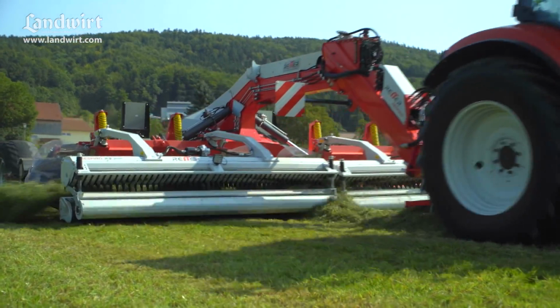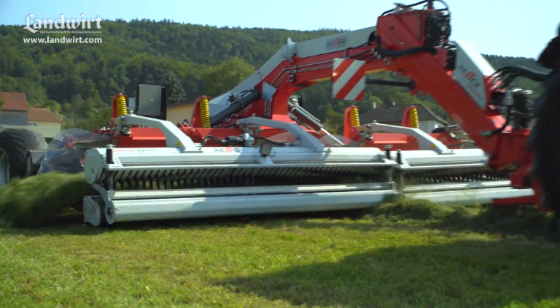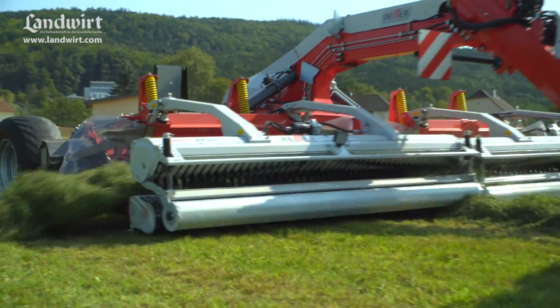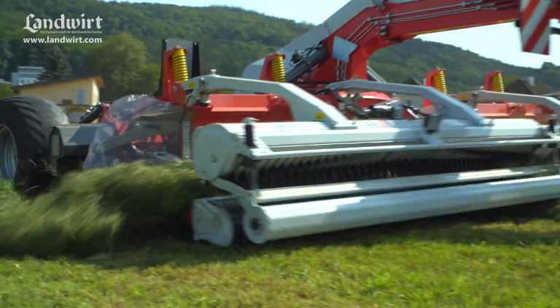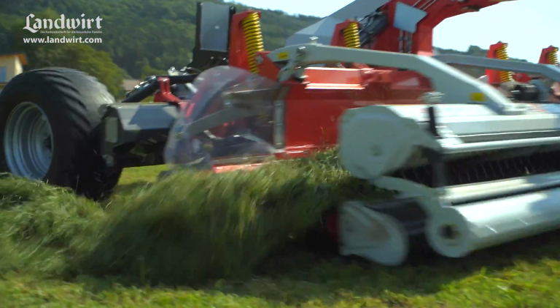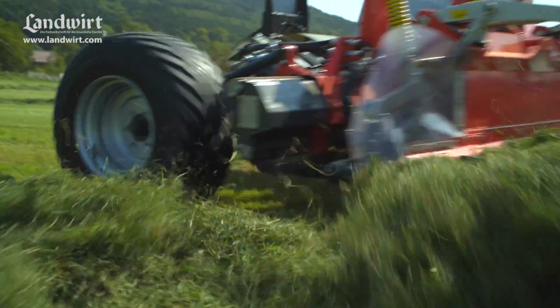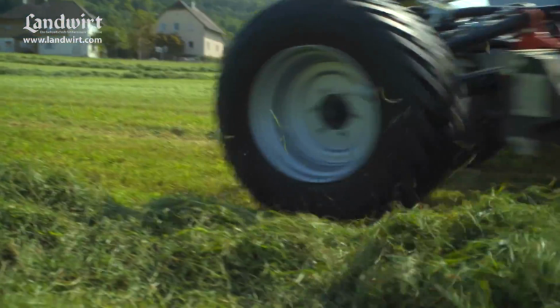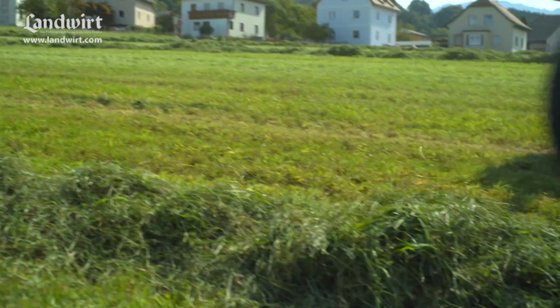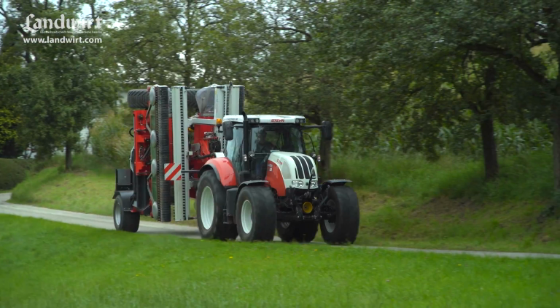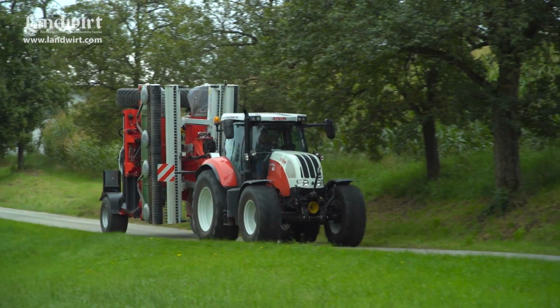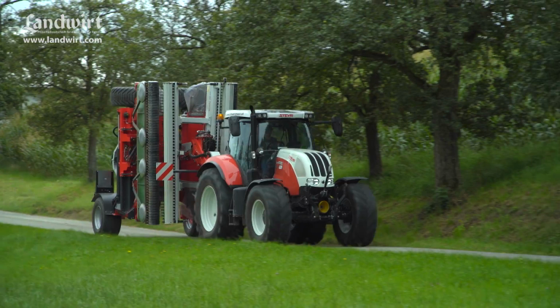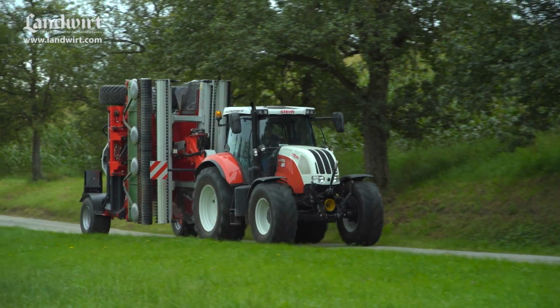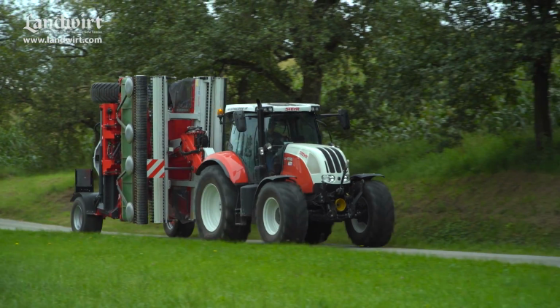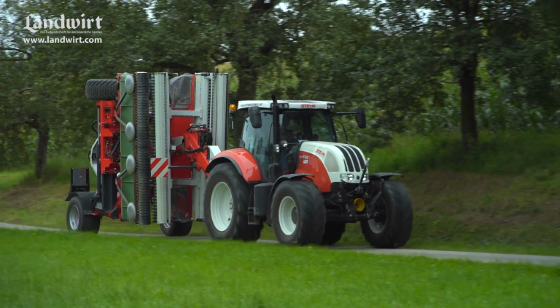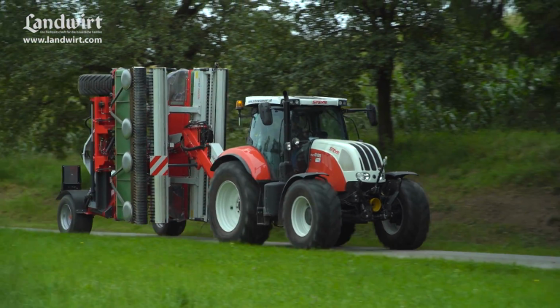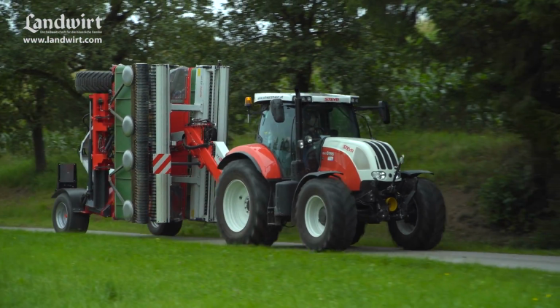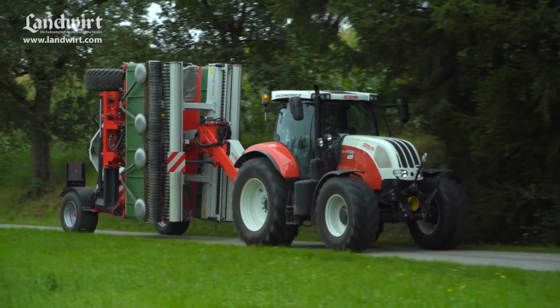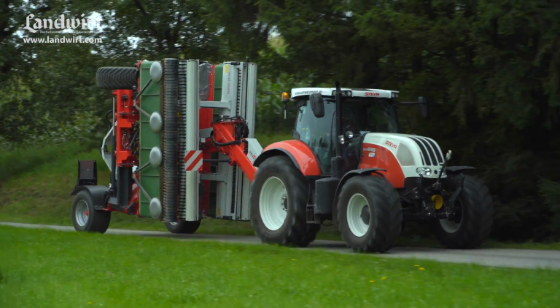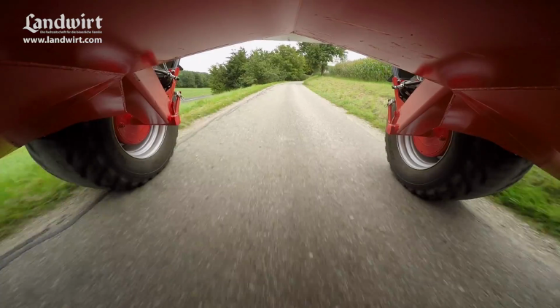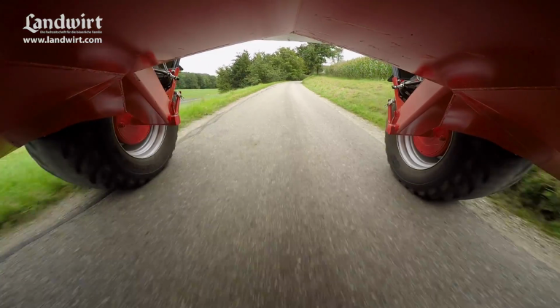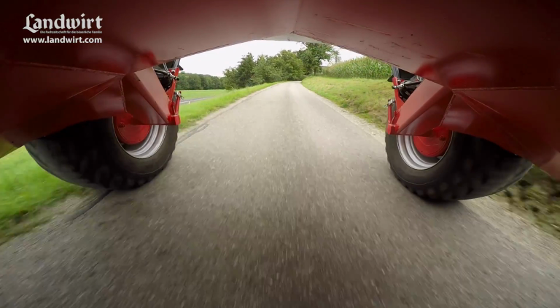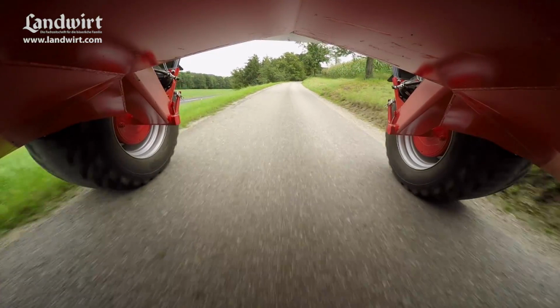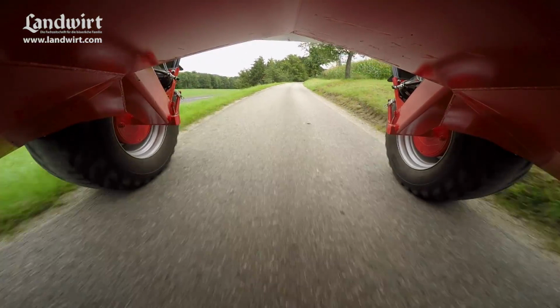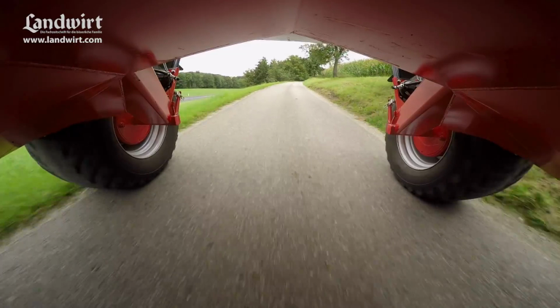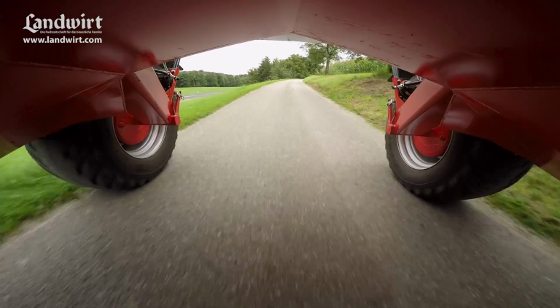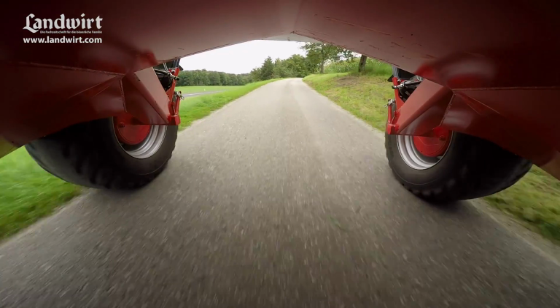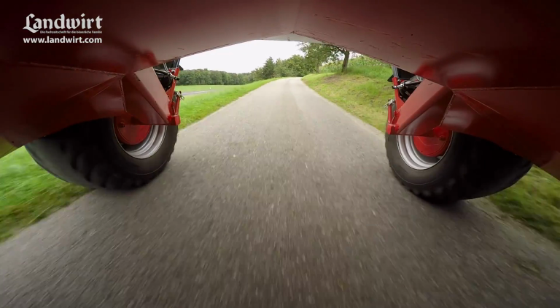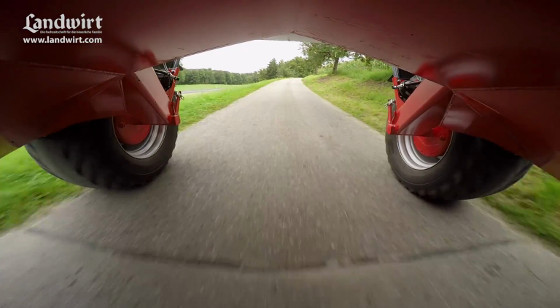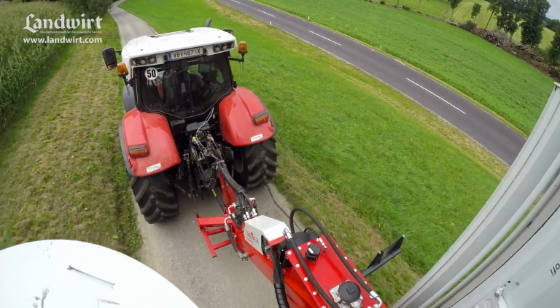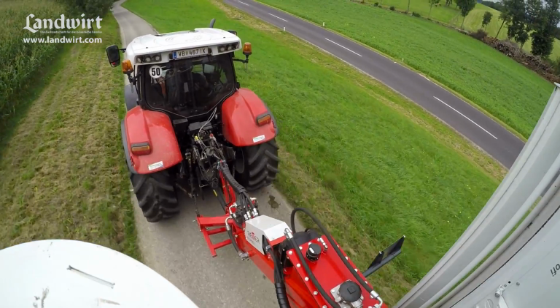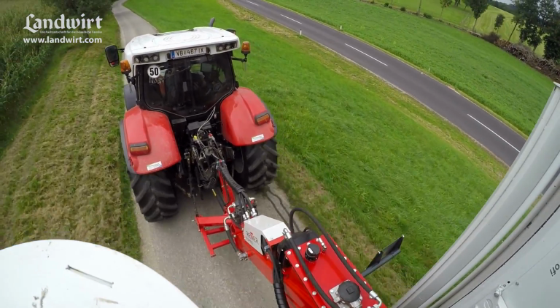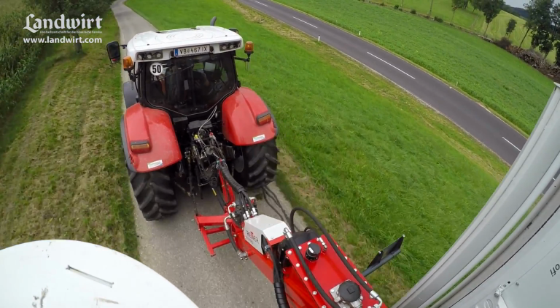One drawback of the sturdy construction is its heavy weight — when its oil tank is full, the Respiro R9 weighs a mighty 6,400 kilograms. However, the telescopic arms can be swung up hydraulically for driving on the road. In transport configuration, the machine is only 2.9 meters wide and 3.85 meters high.